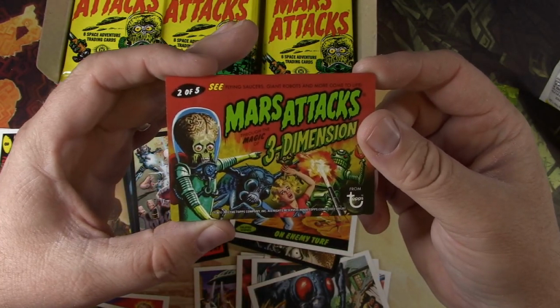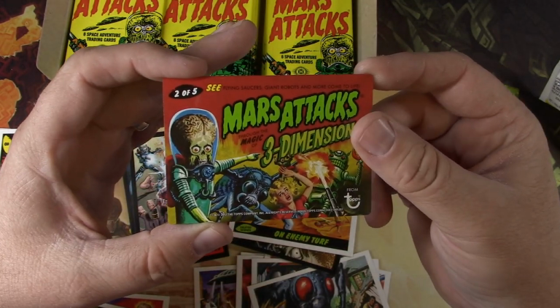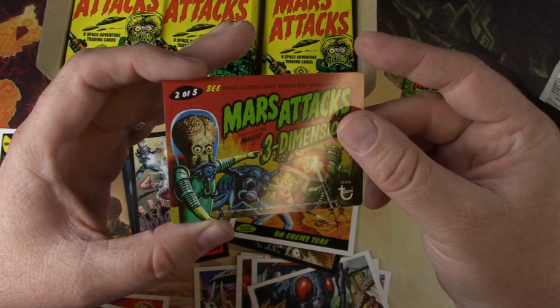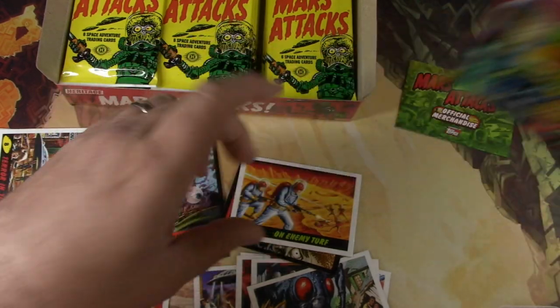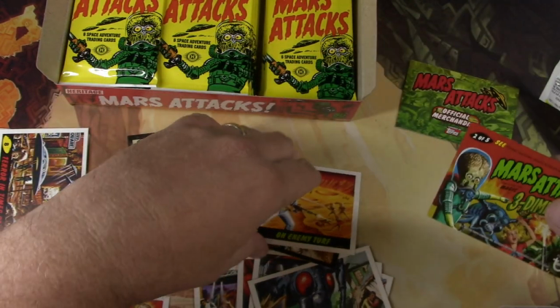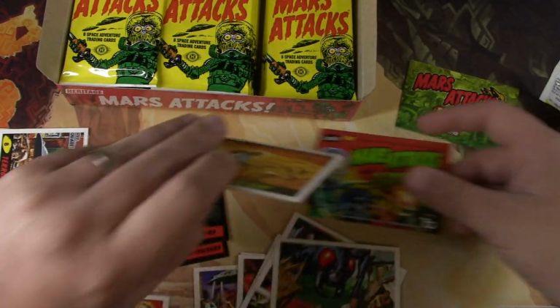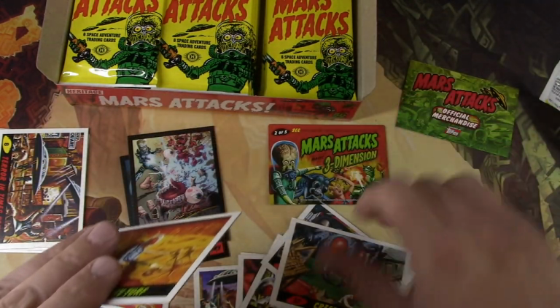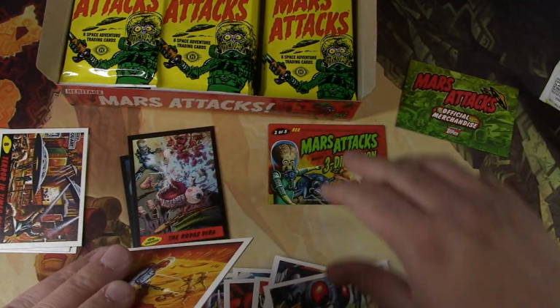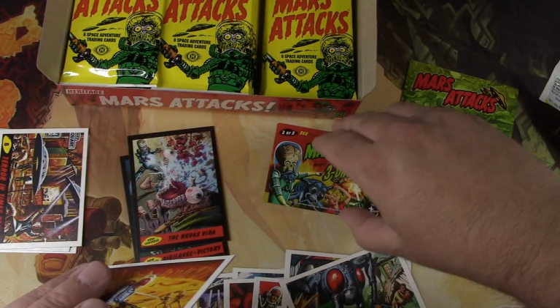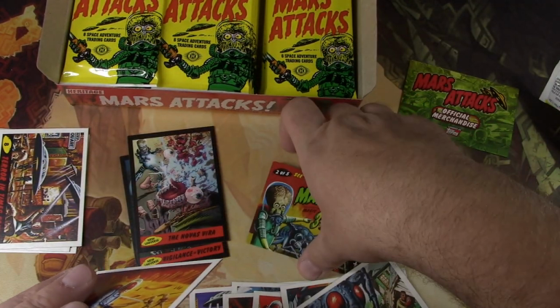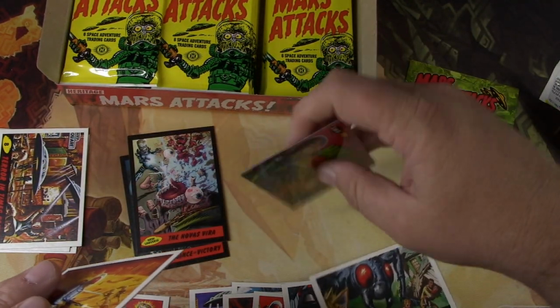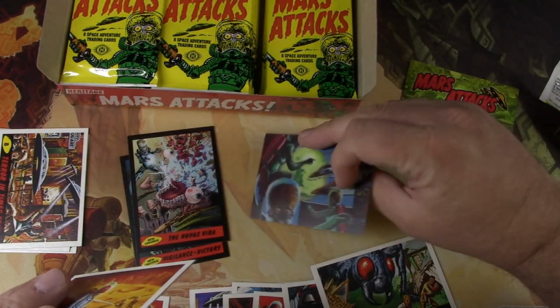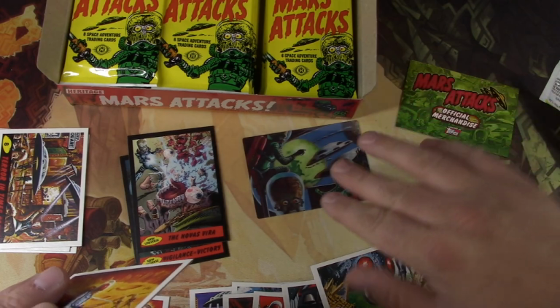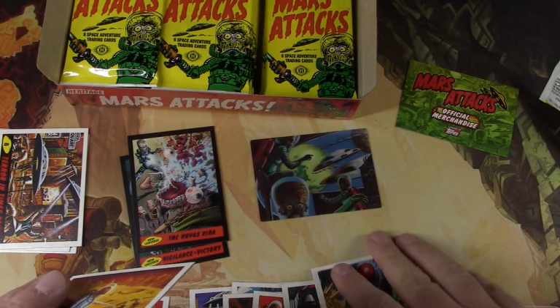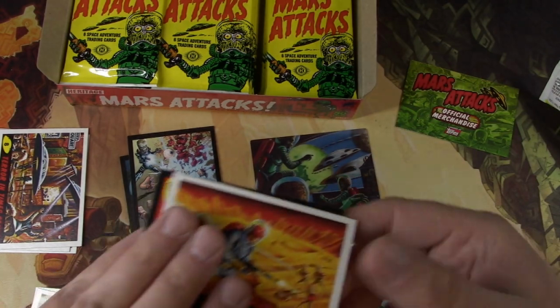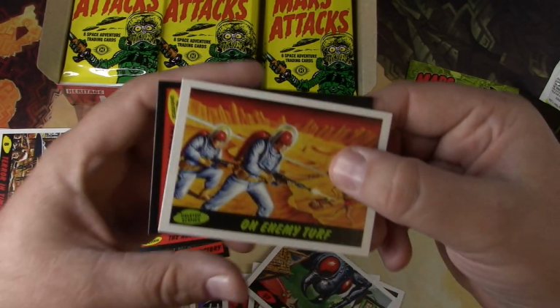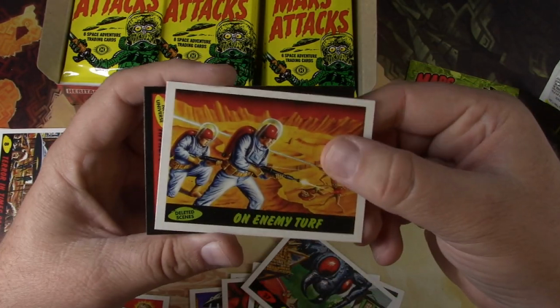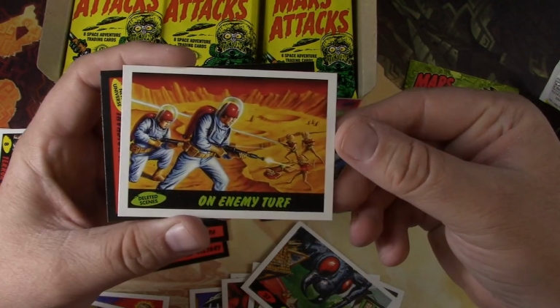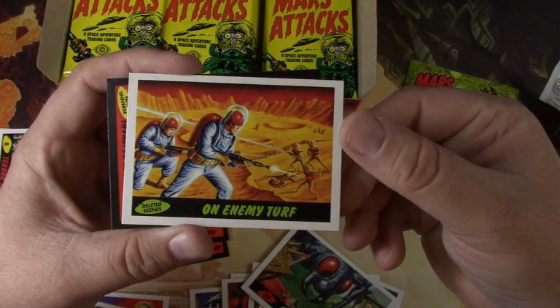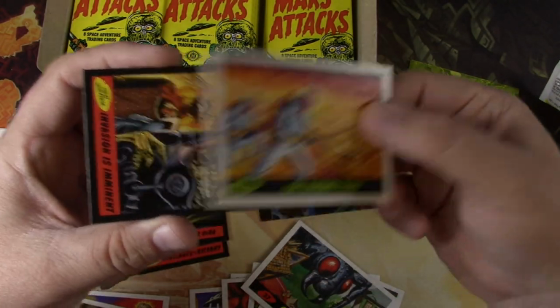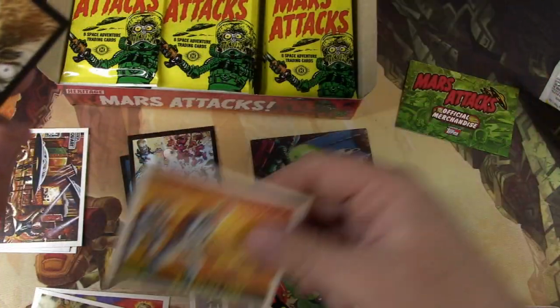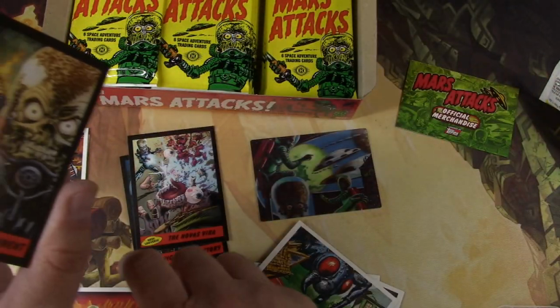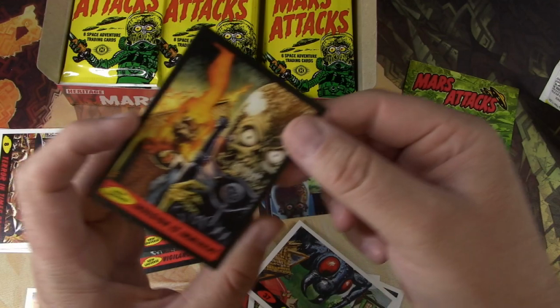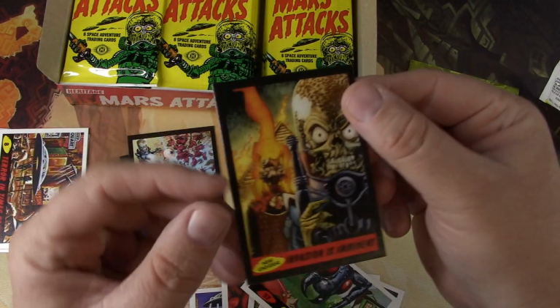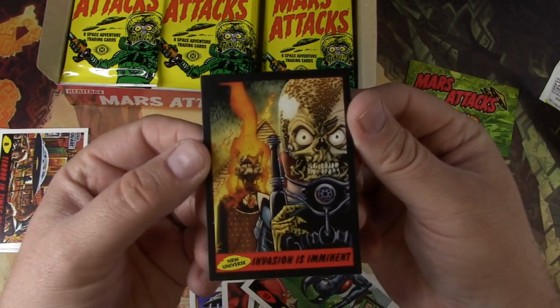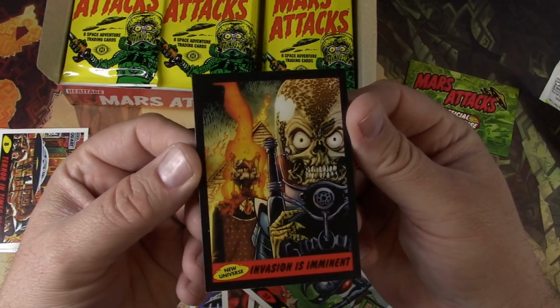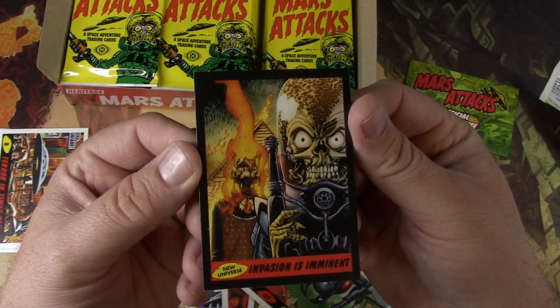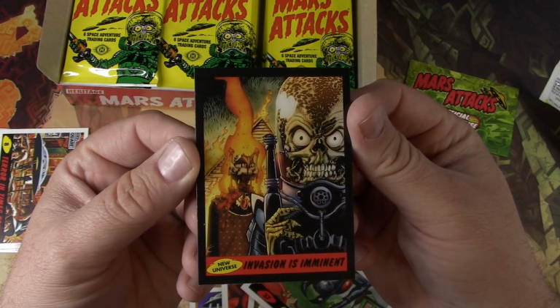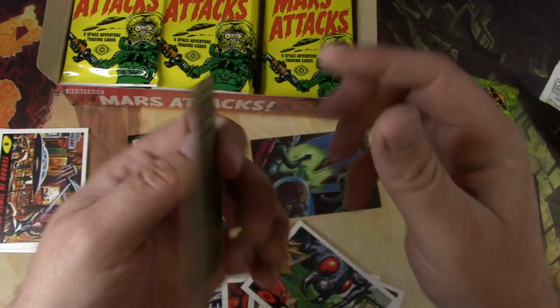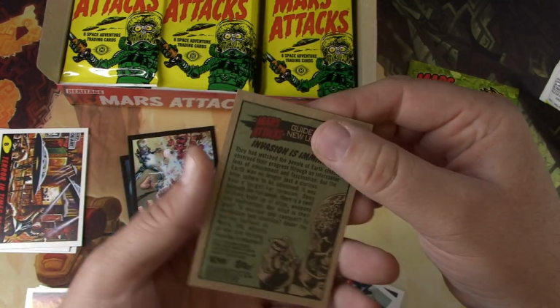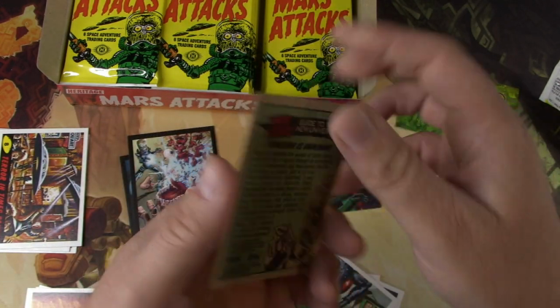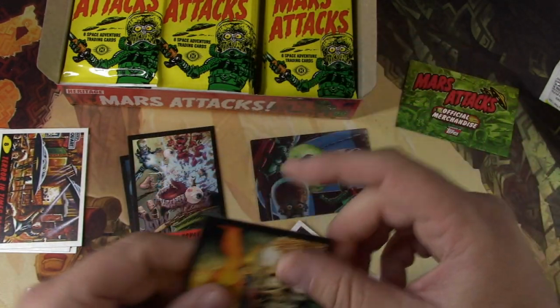Sea Flying Saucers — come to life. Yeah, that's a good one right there. We'll put that this side up right there. On Enemy Turf — another deleted scene. Invasion is Imminent. There we go.